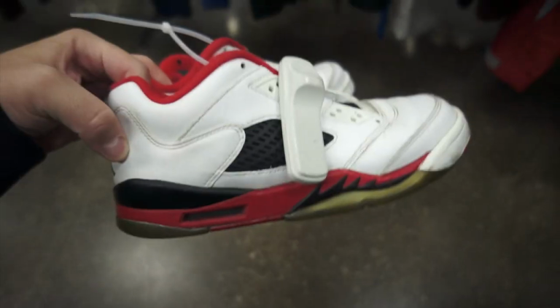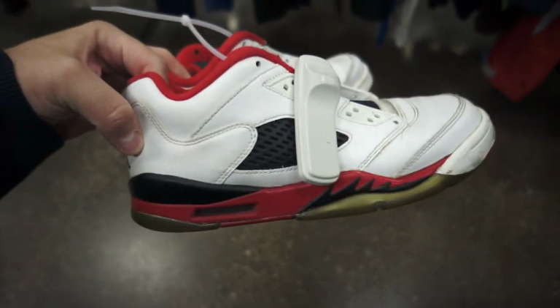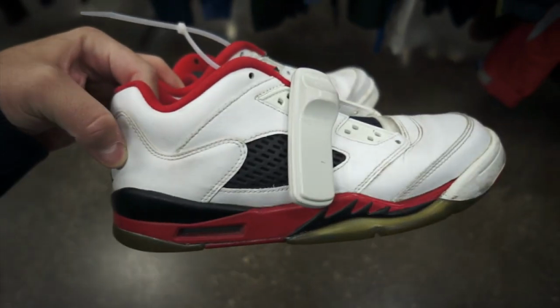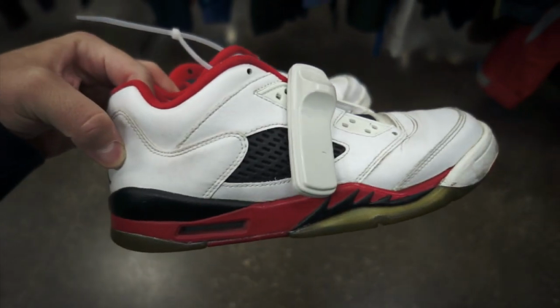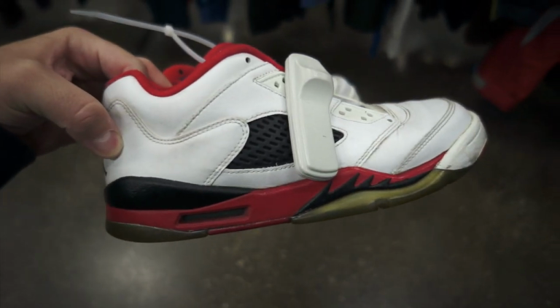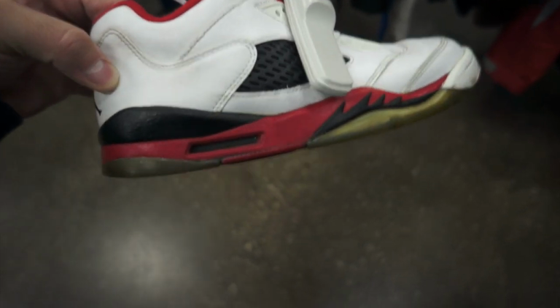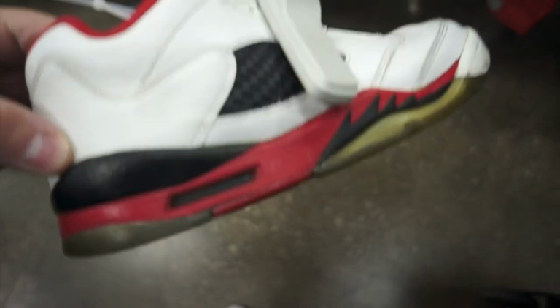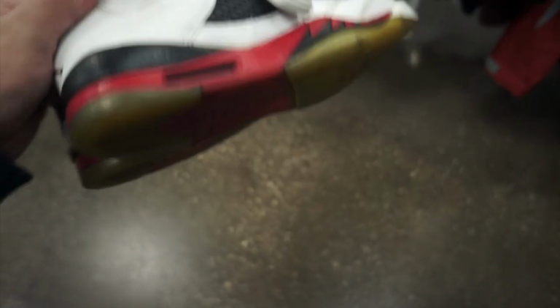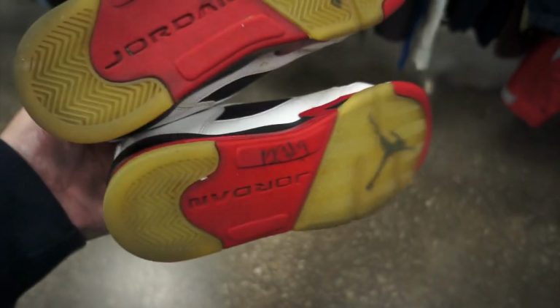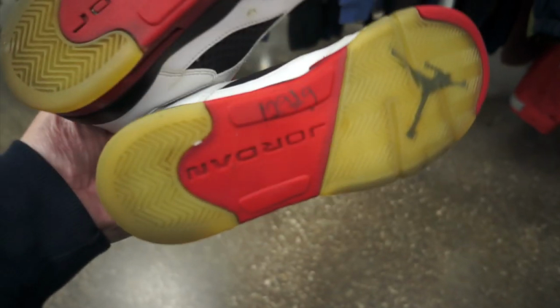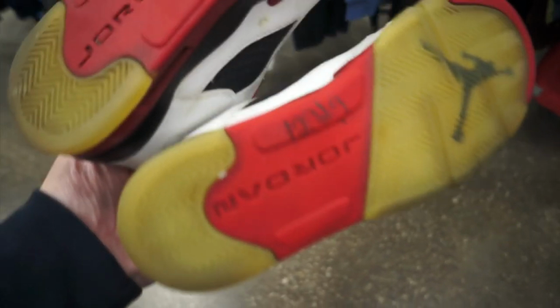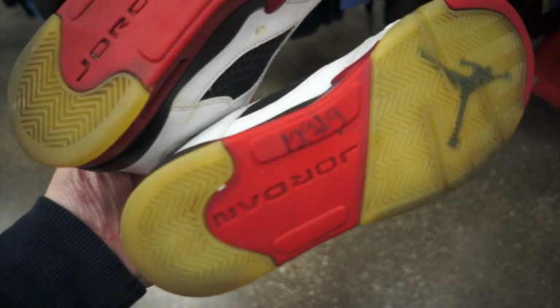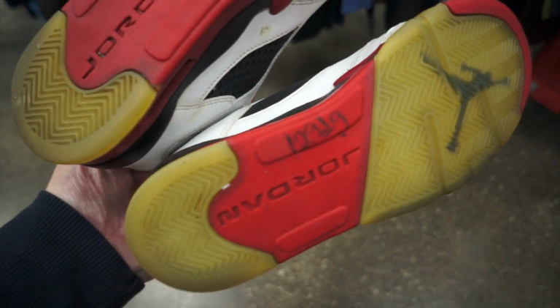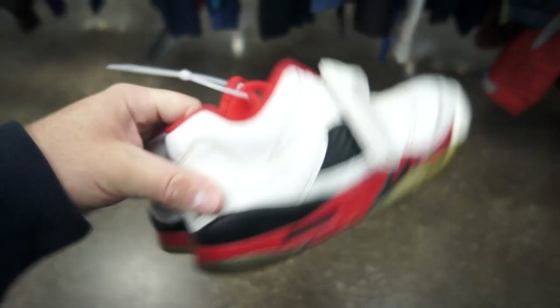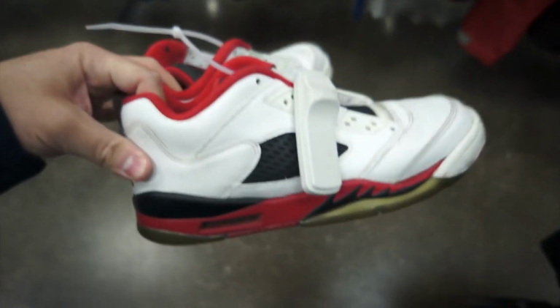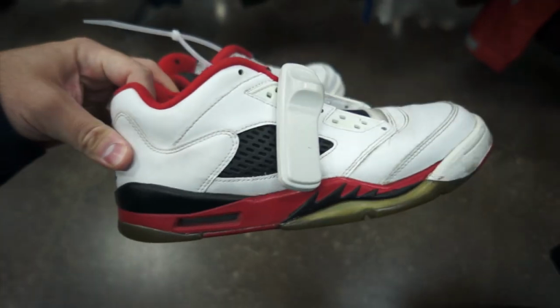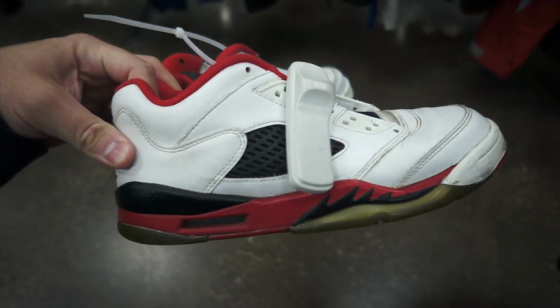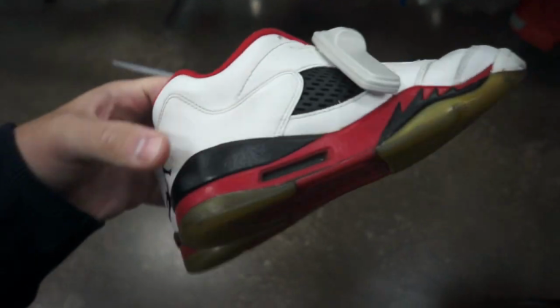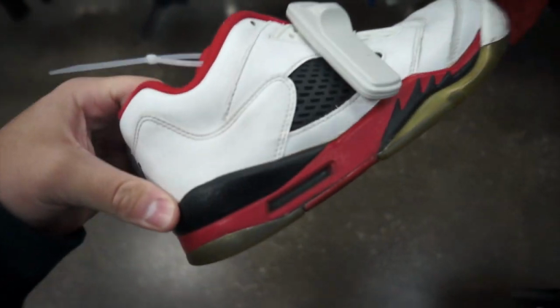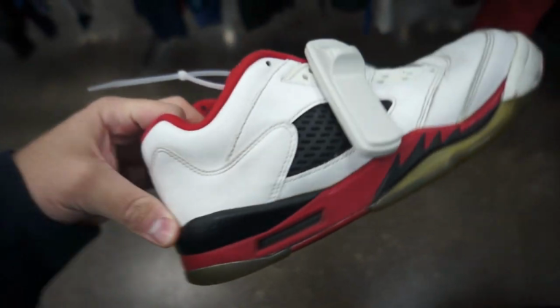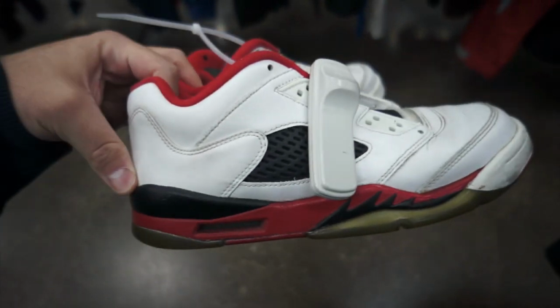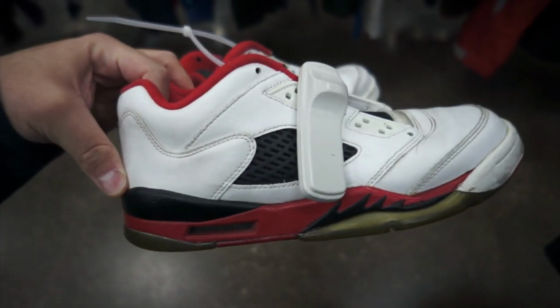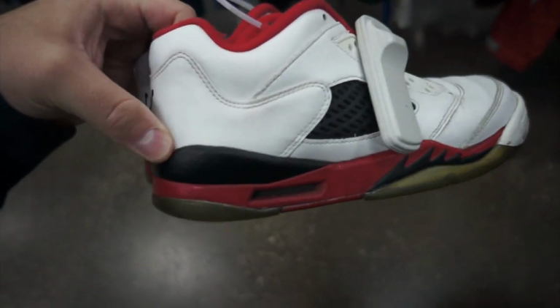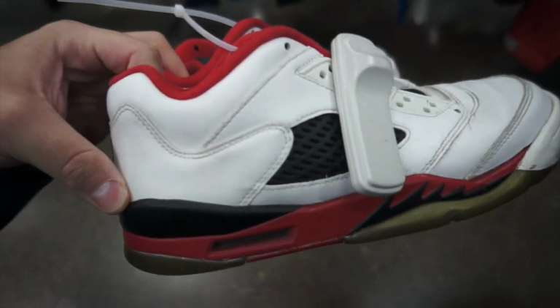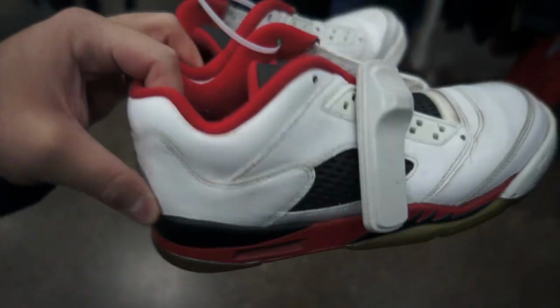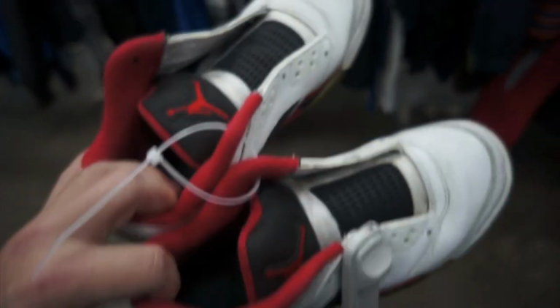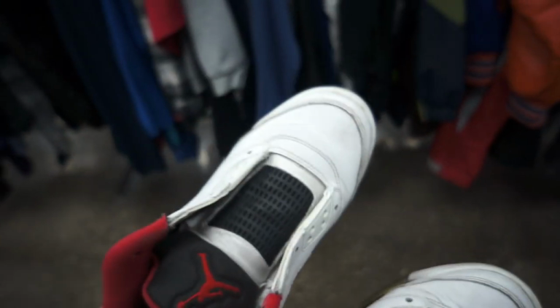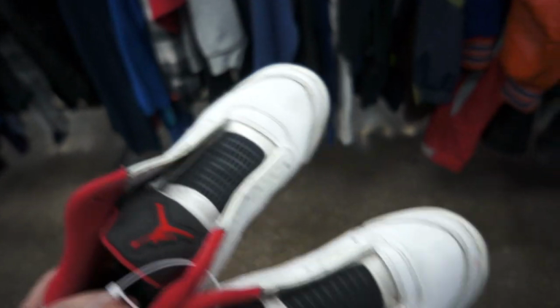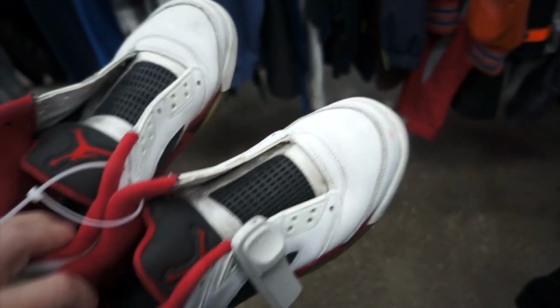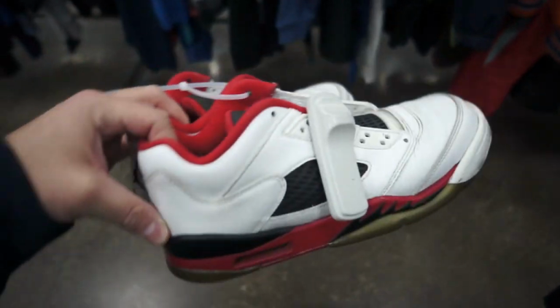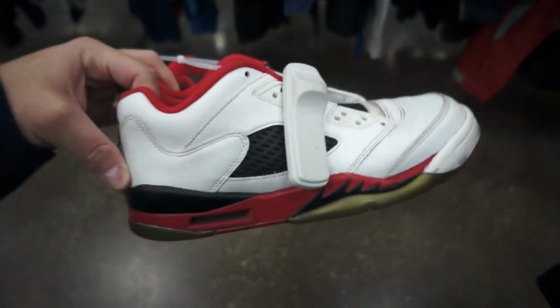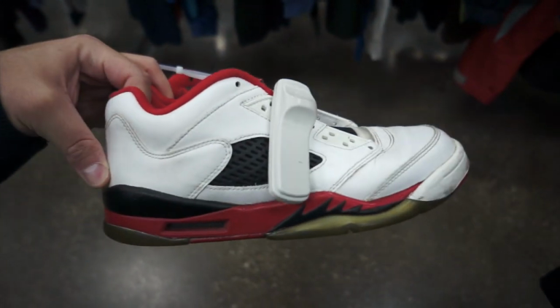Some Fire Red Jordan 5 lows — actually a pretty cool colorway, I do like this colorway. They want $13 for them. If they were men's size I'd get them but they're a 7Y, so I might pass on them because they are a little beat up and there's no laces.